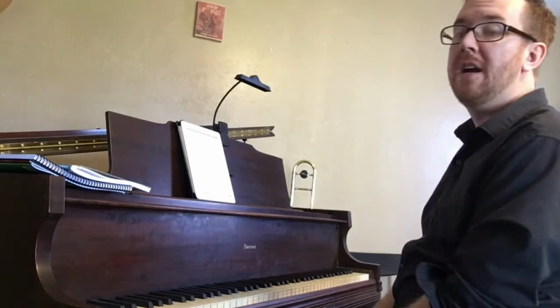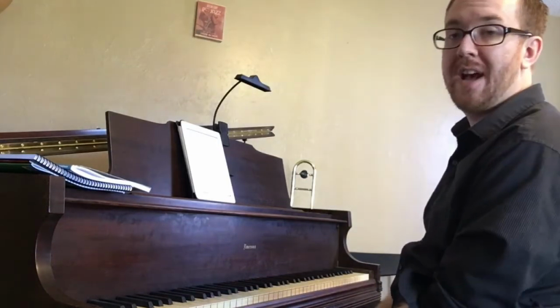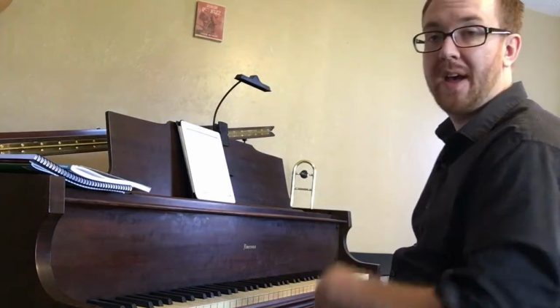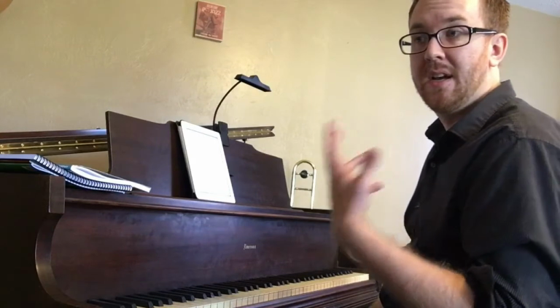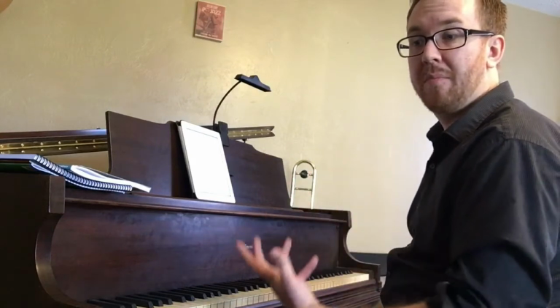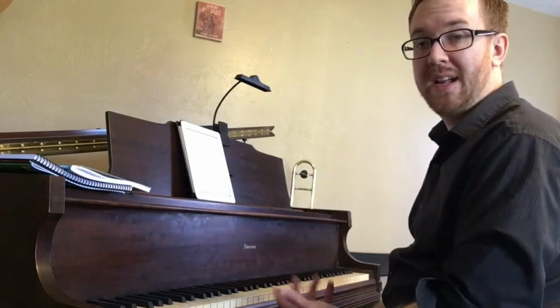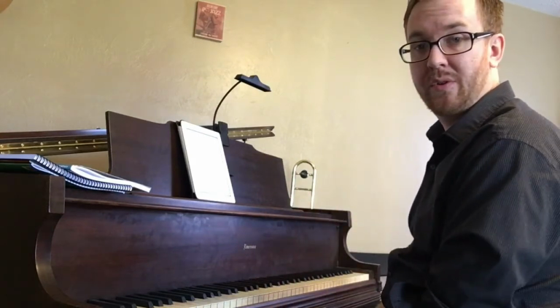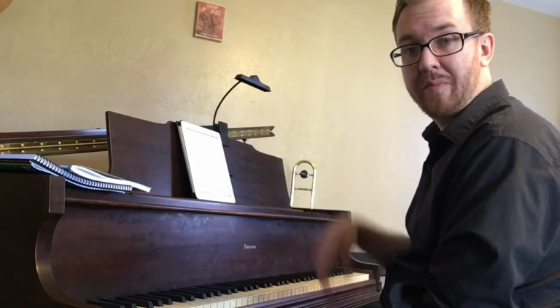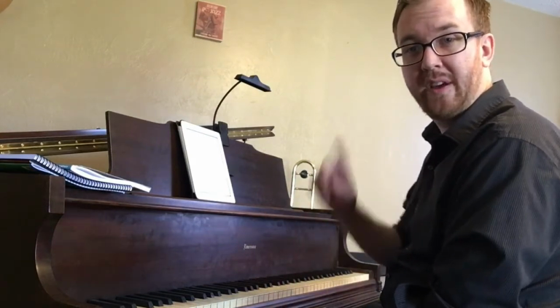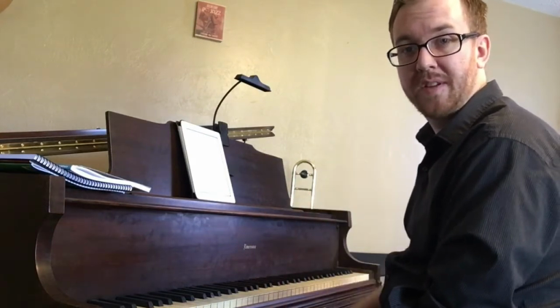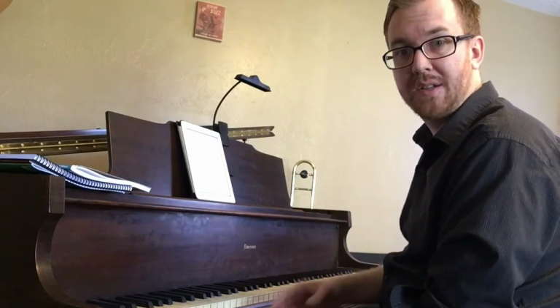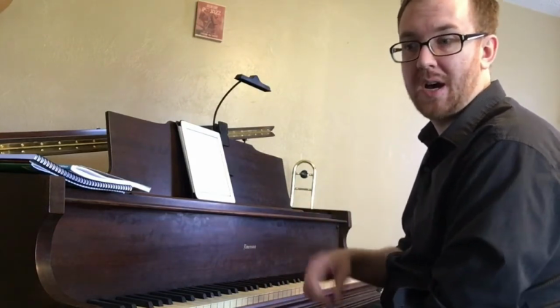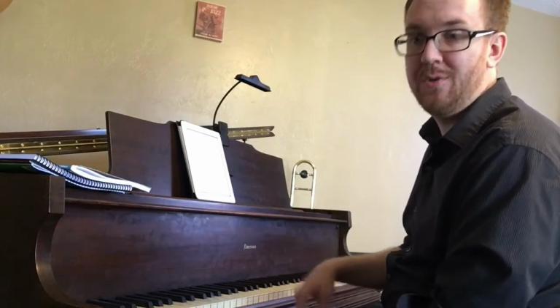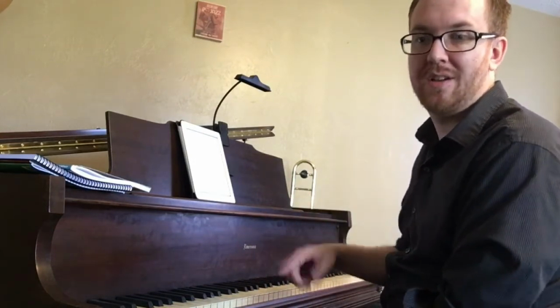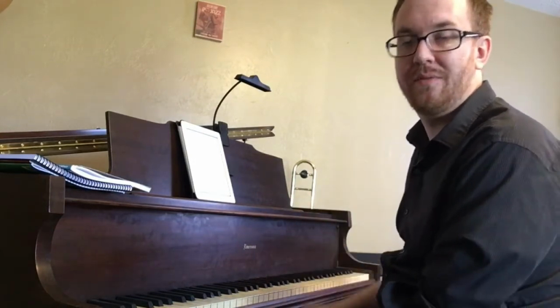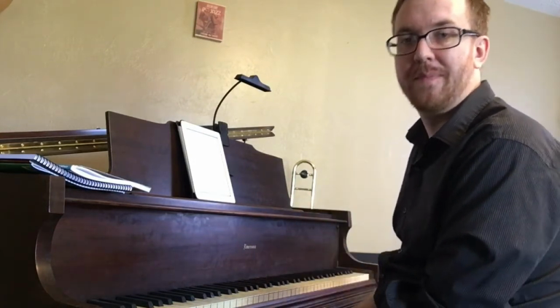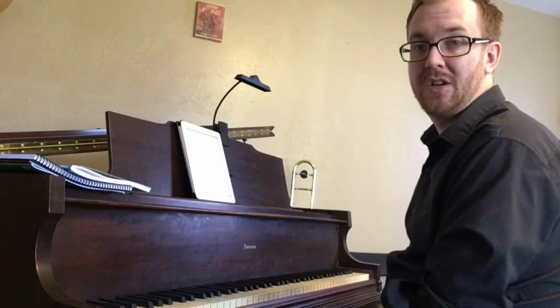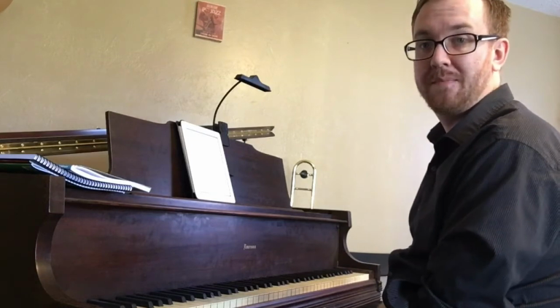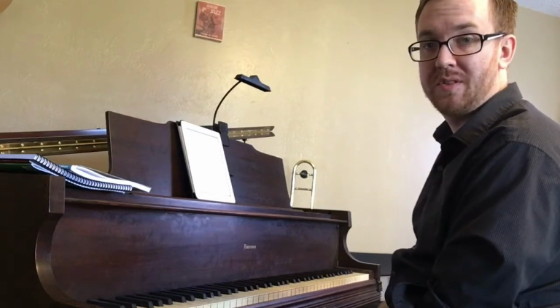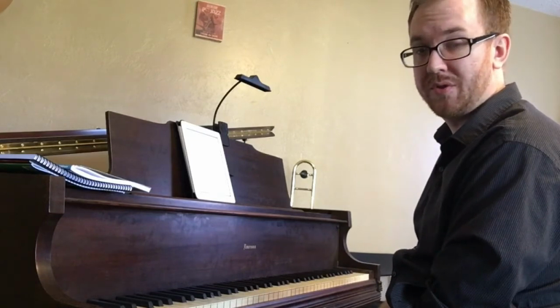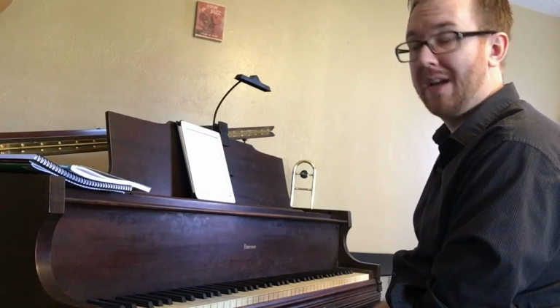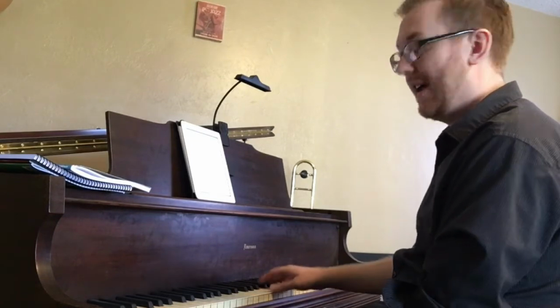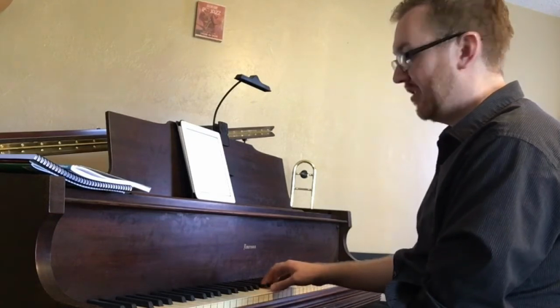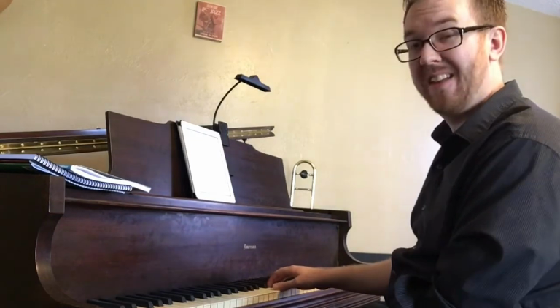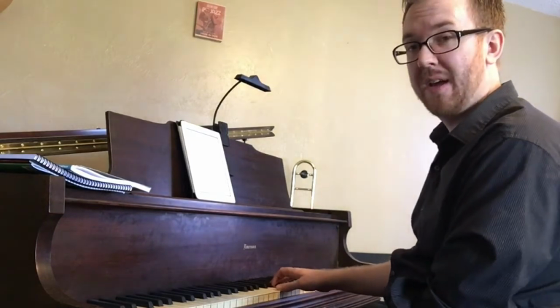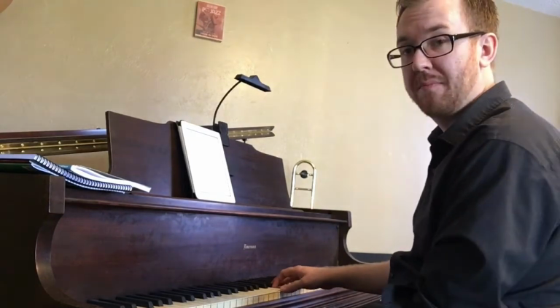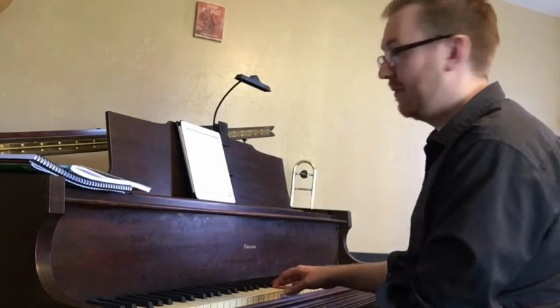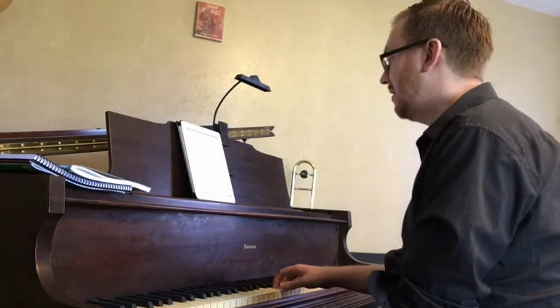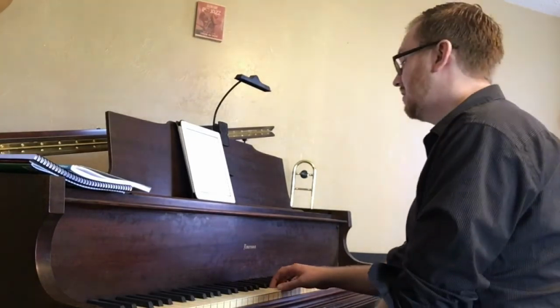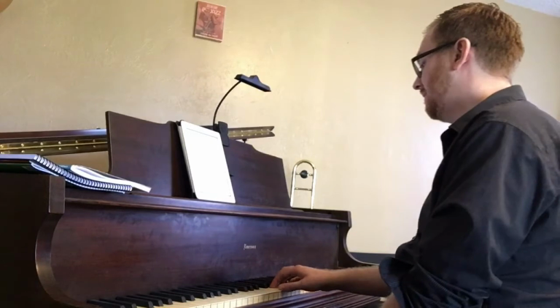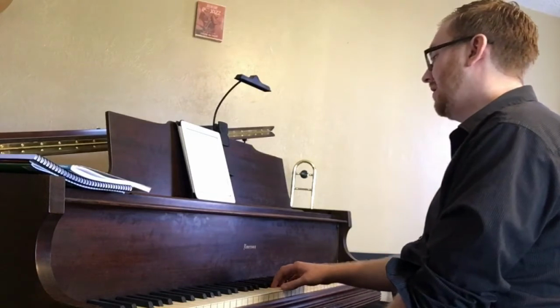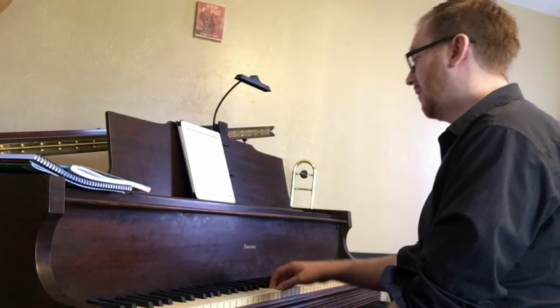After that, play it as you would normally, but think all of the ta's, ta-two's, and ta-two-three-four's in your head. Here's the whole song, and I'm just thinking that in my head as I'm playing. So, 1, 2, 3, 4.